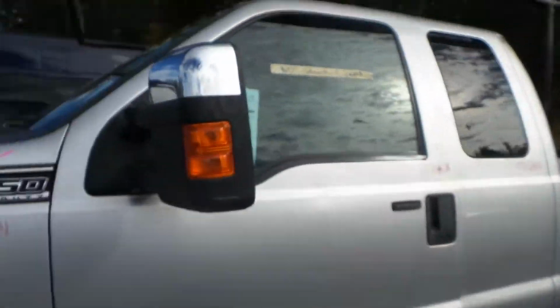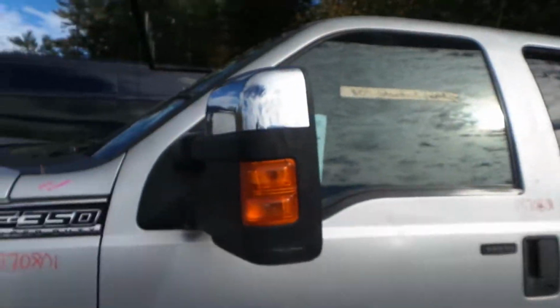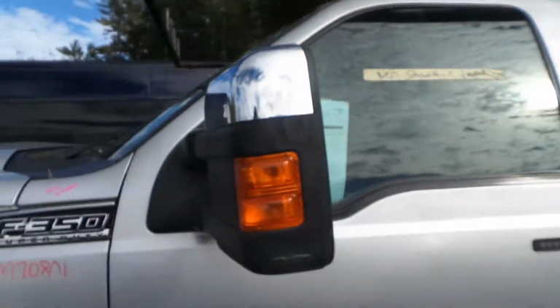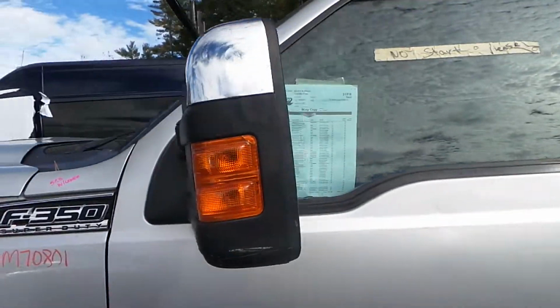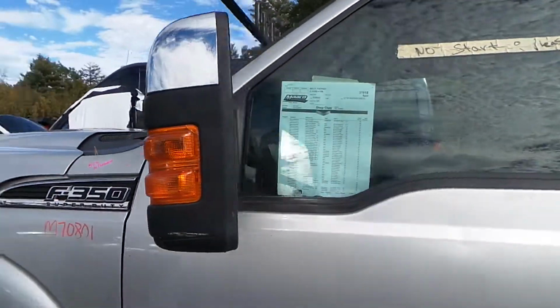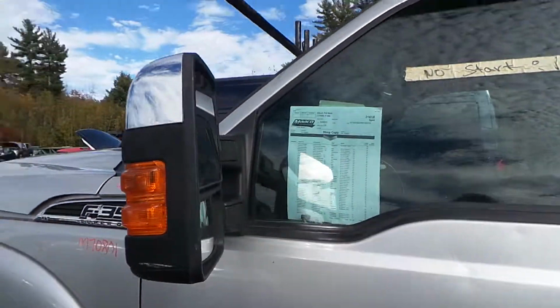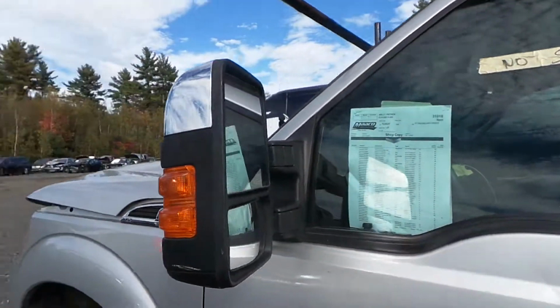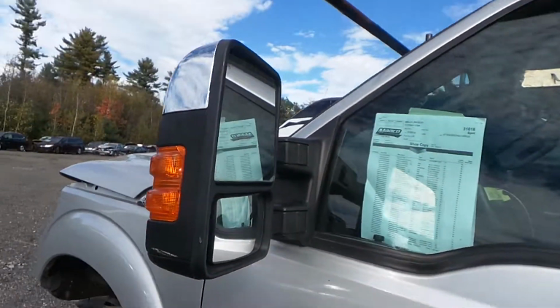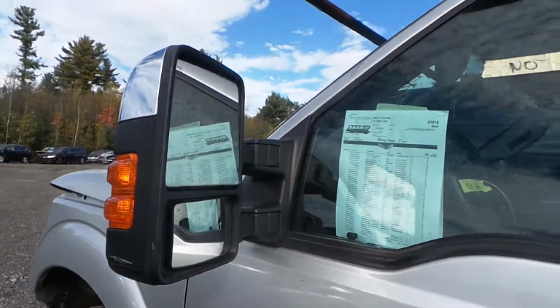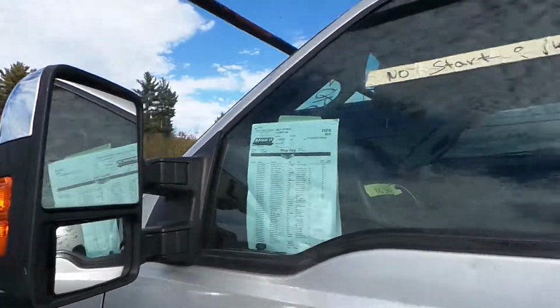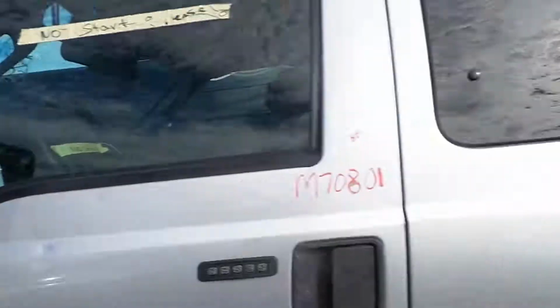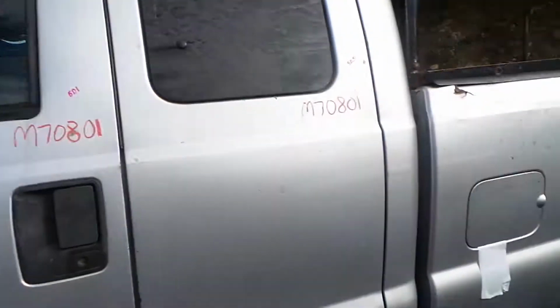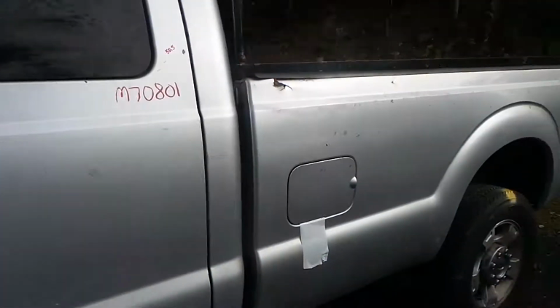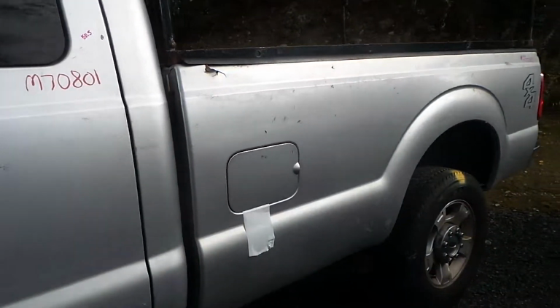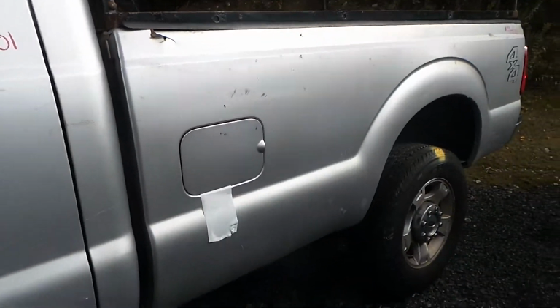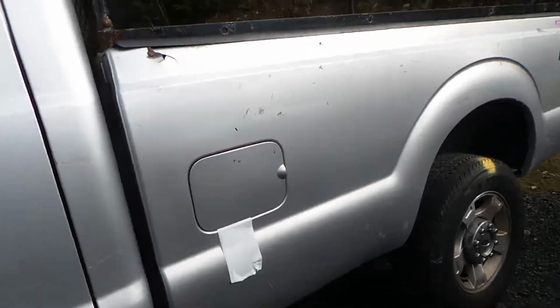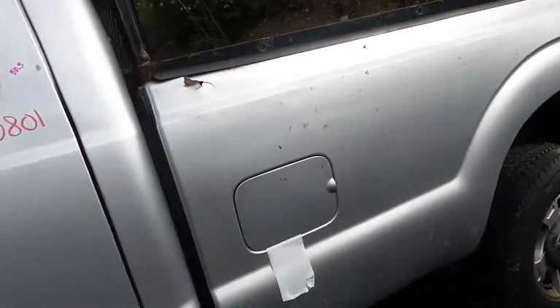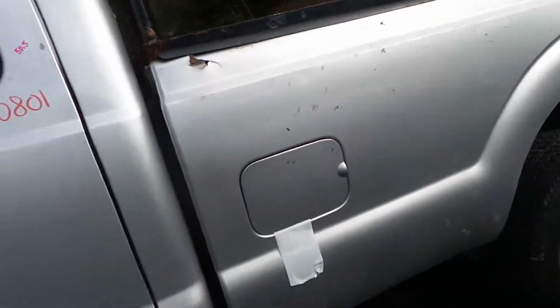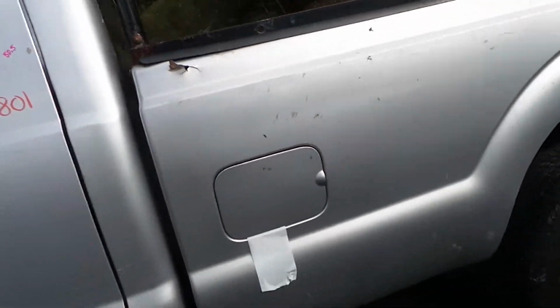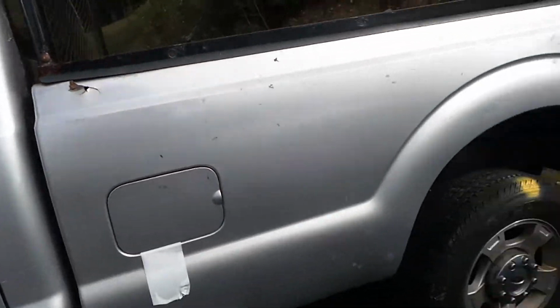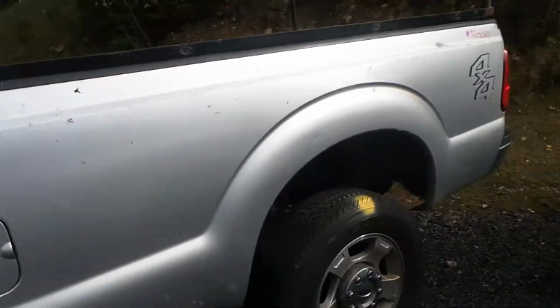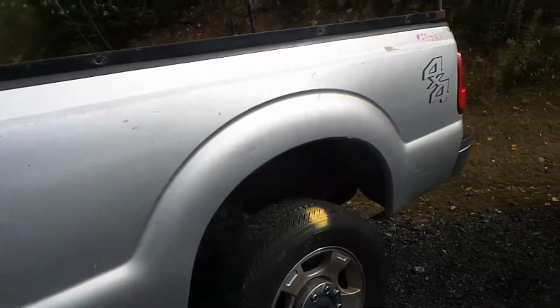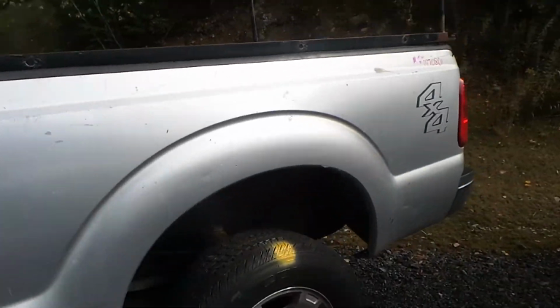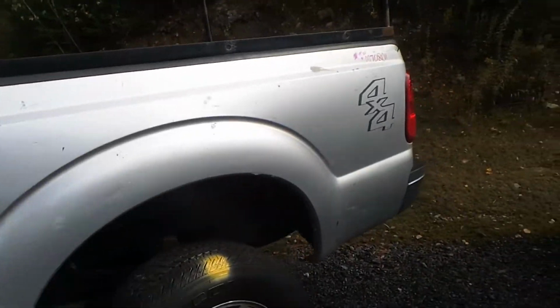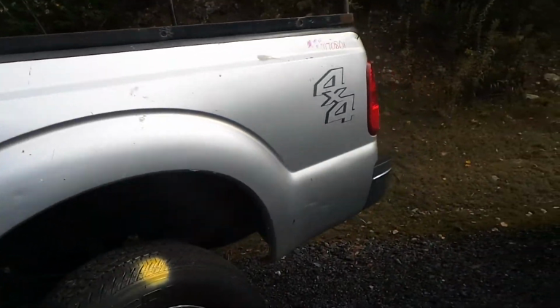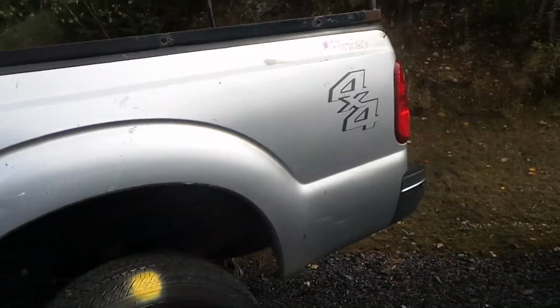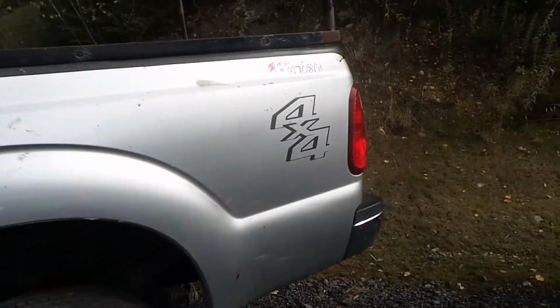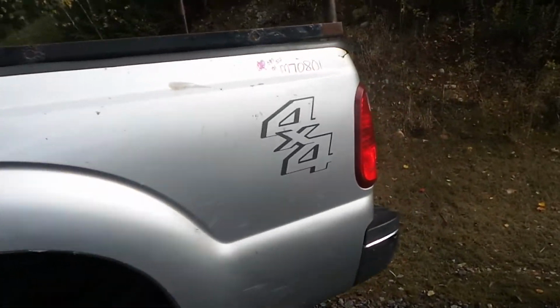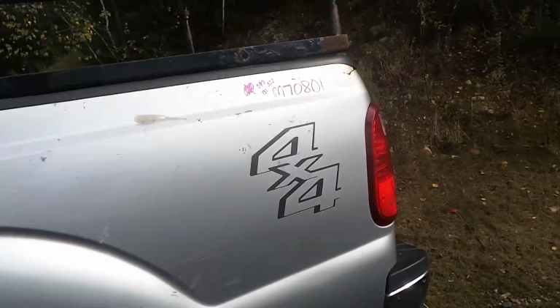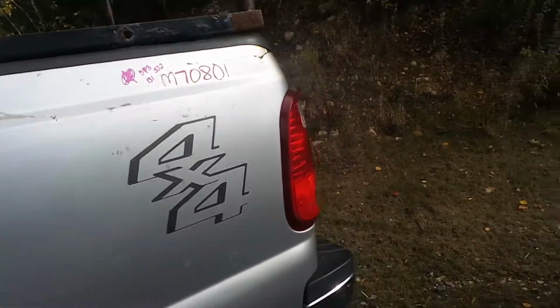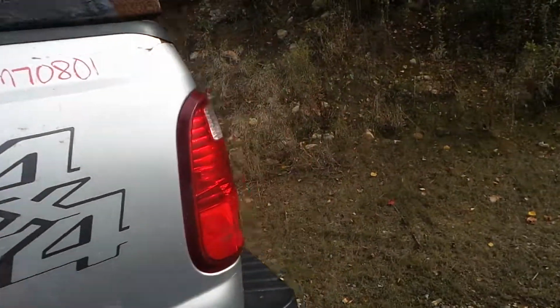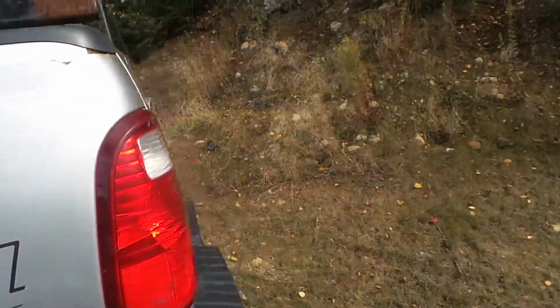The driver's side front door has a small dent, as well as the rear door. We have a good mirror — it is heated. We have two quarter panels; they are not insurance quality, more of a work truck quality, but they're still in good shape.